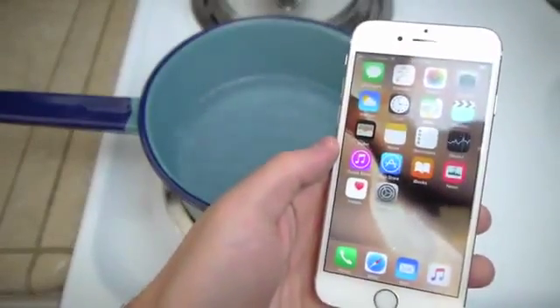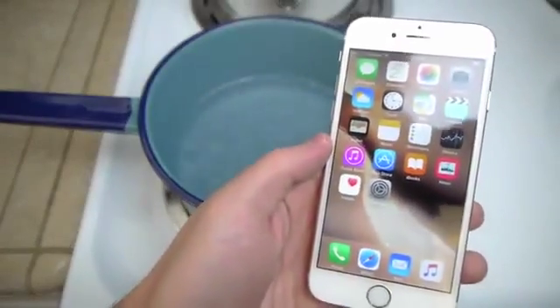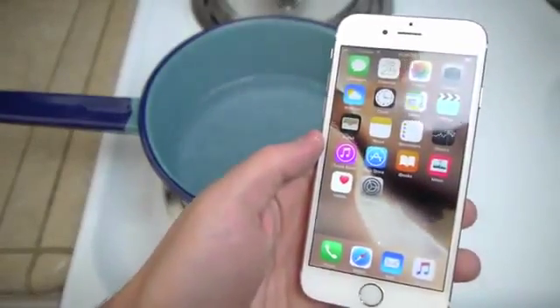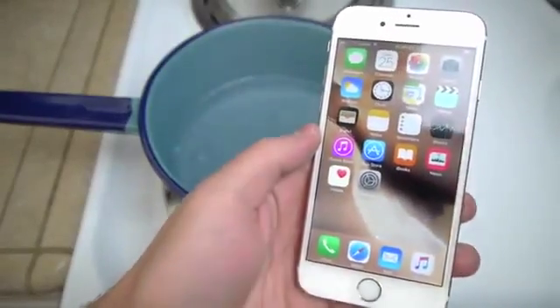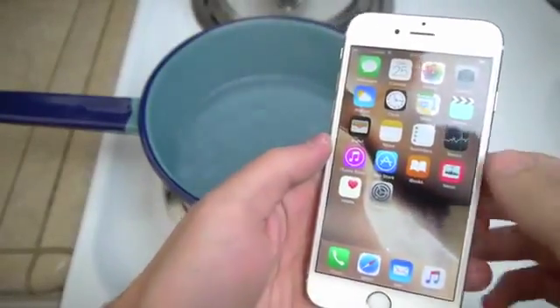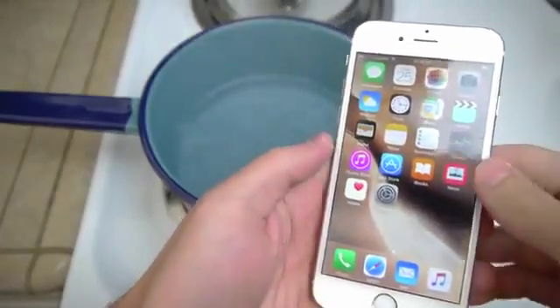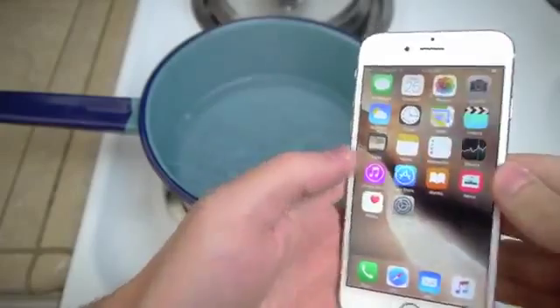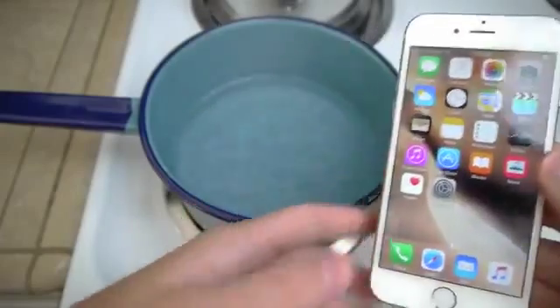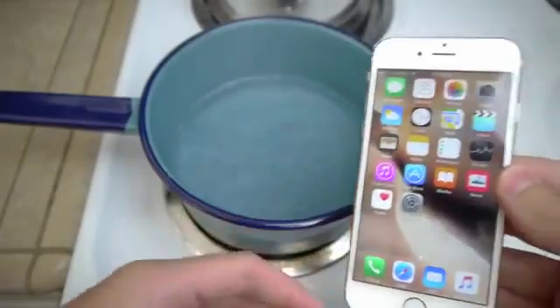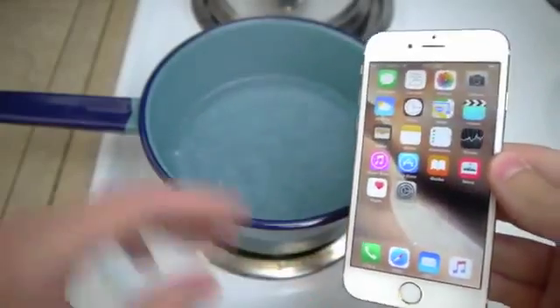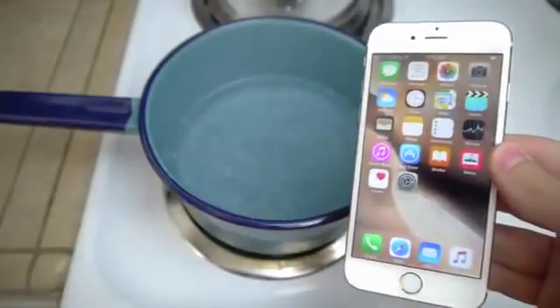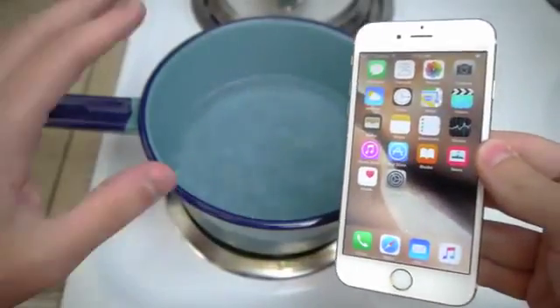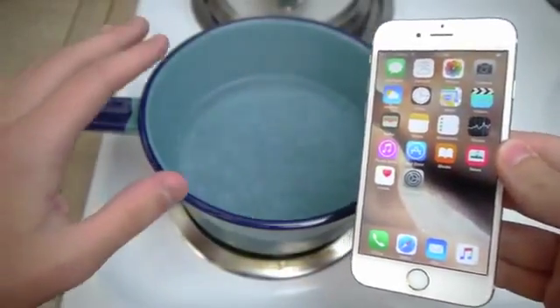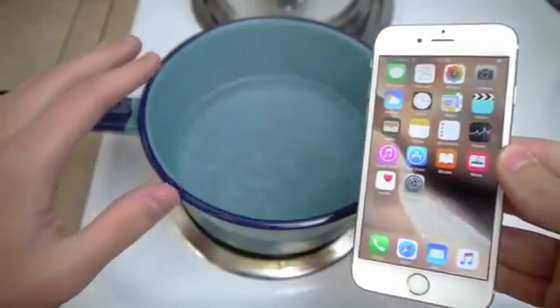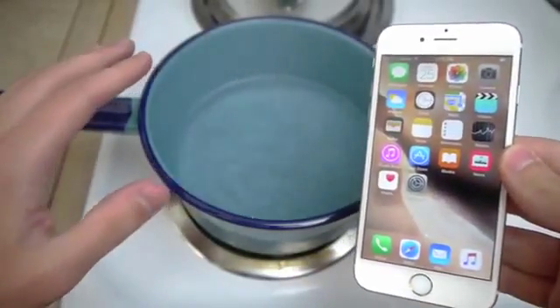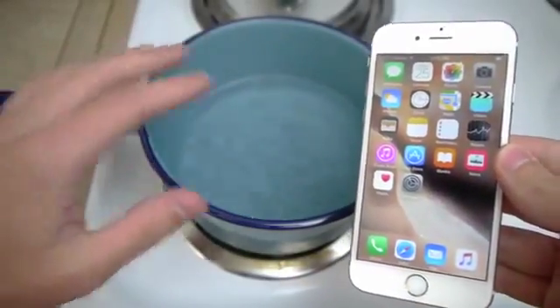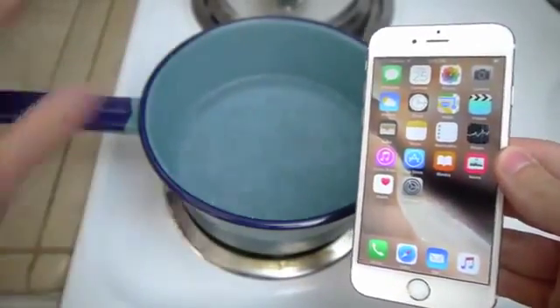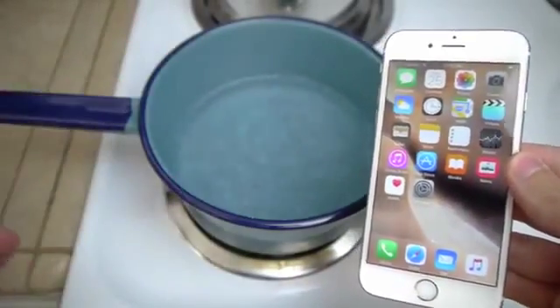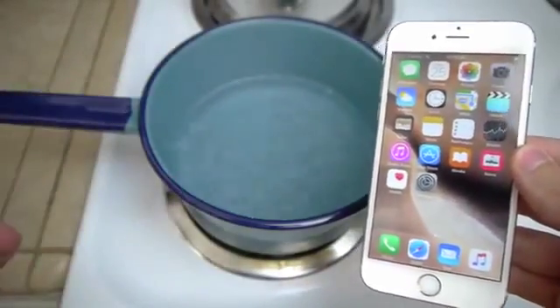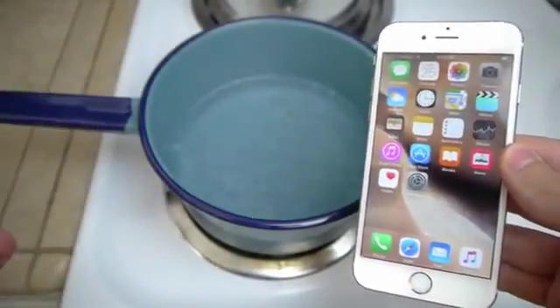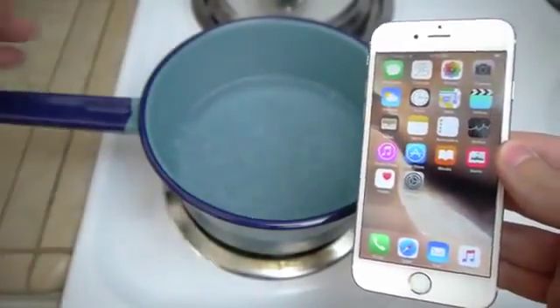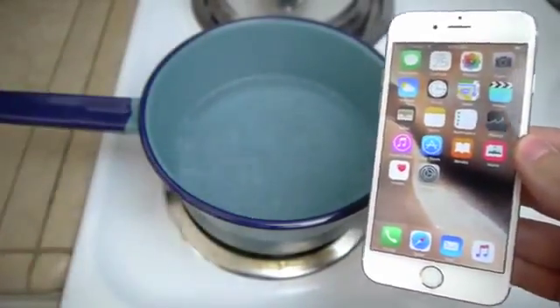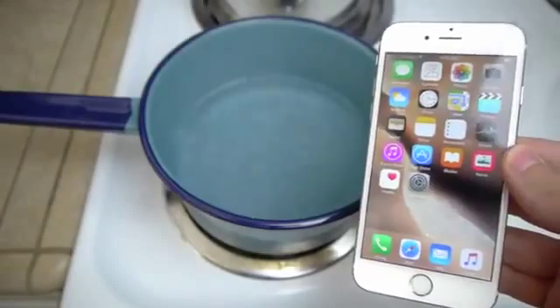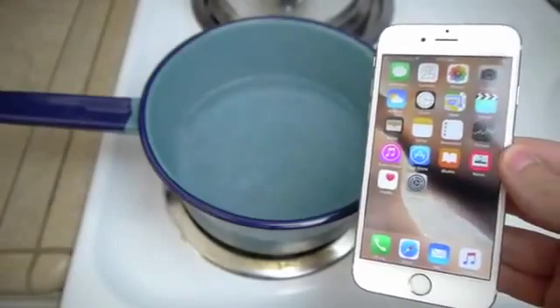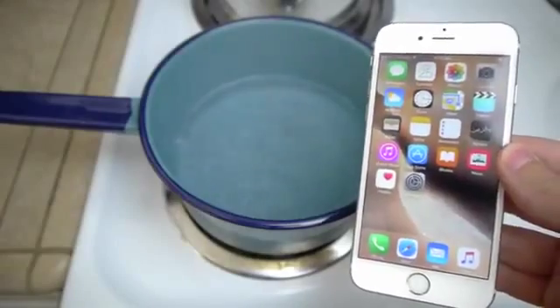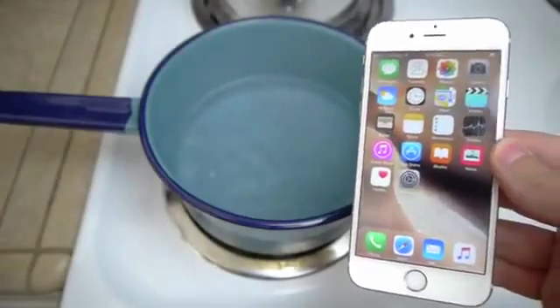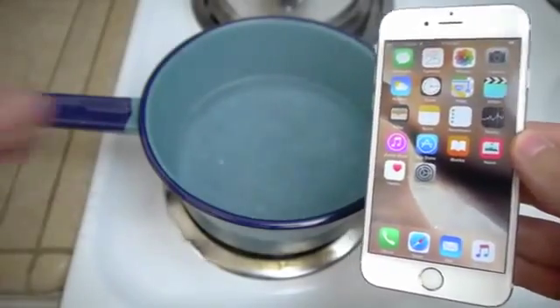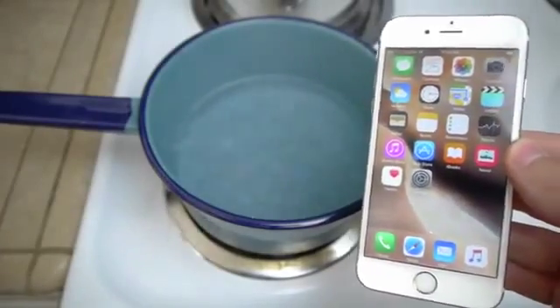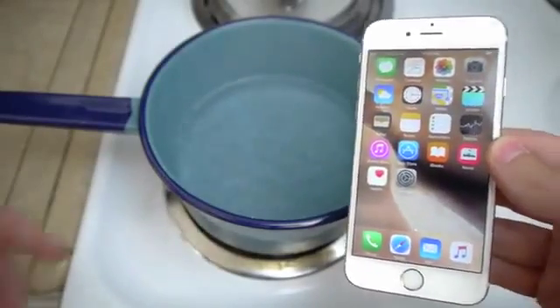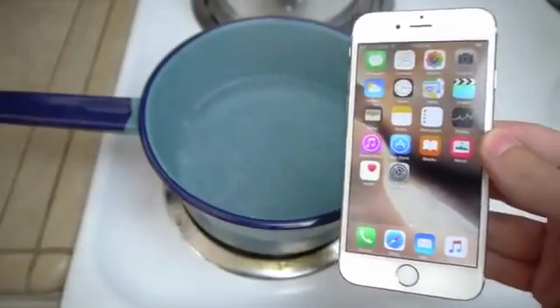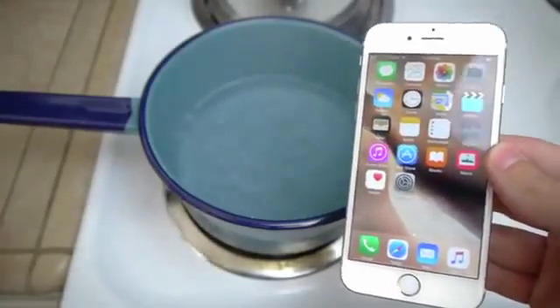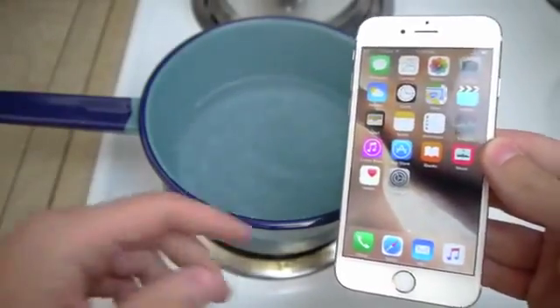If you guys remember my last year's video on the iPhone 6, about 10 to 15 seconds and it dimmed off, but then it came to life again. And then I put it back in and it finally died.